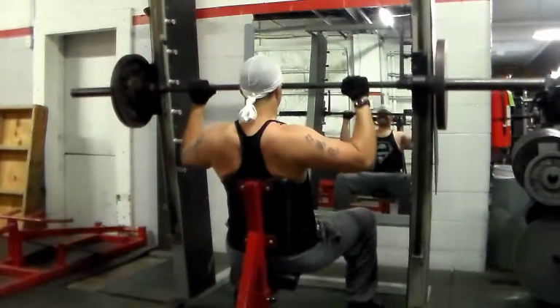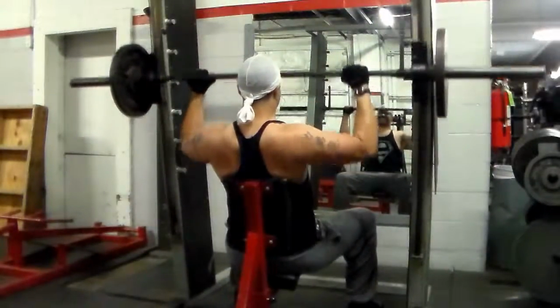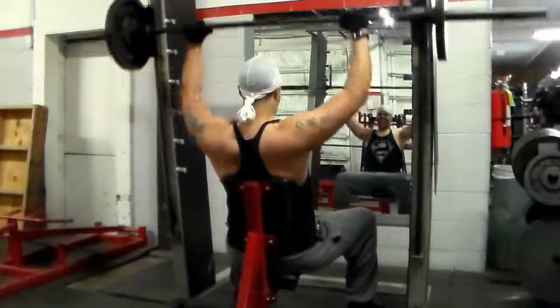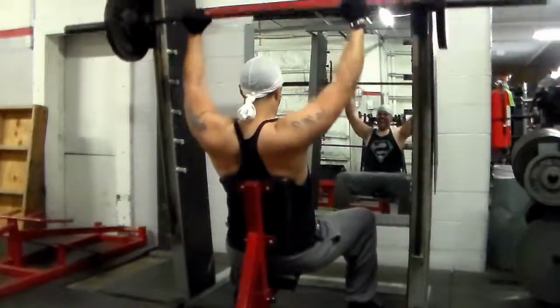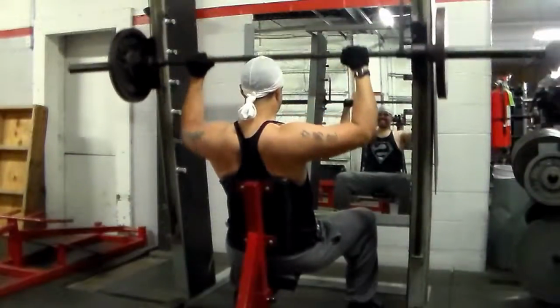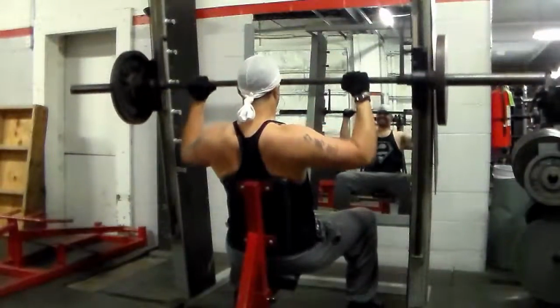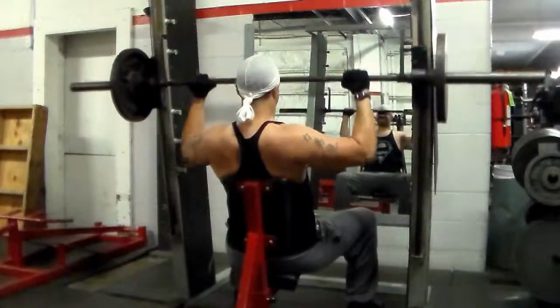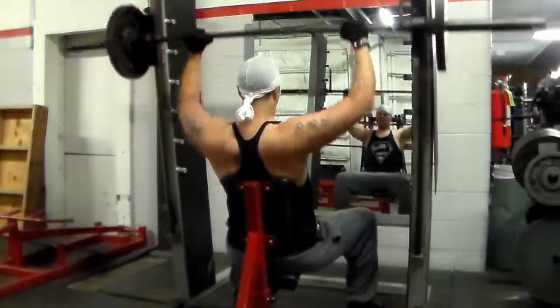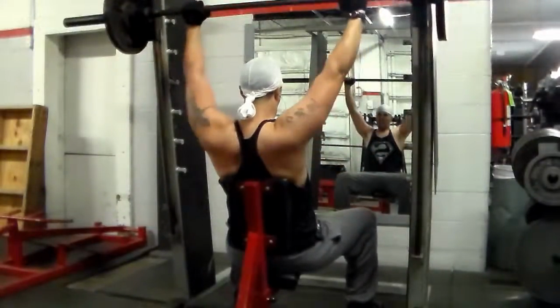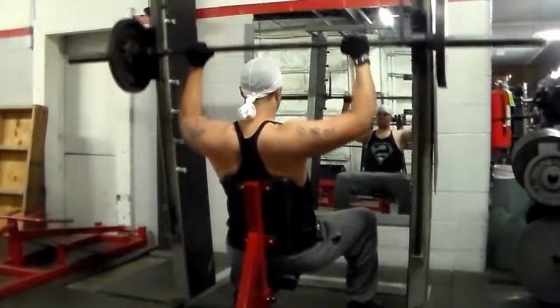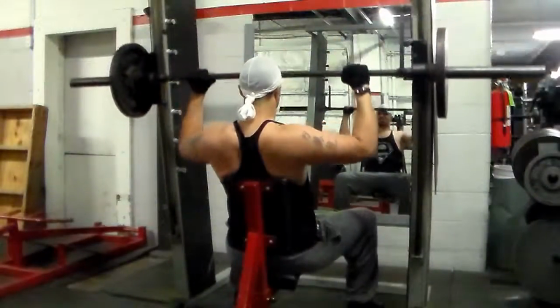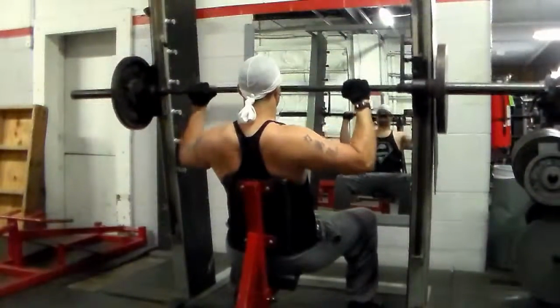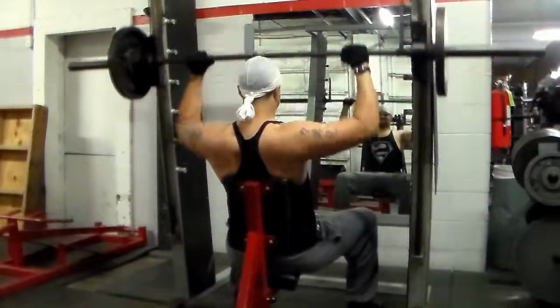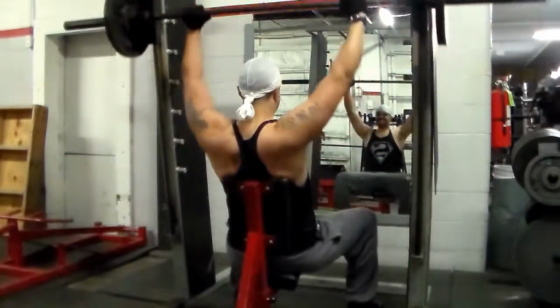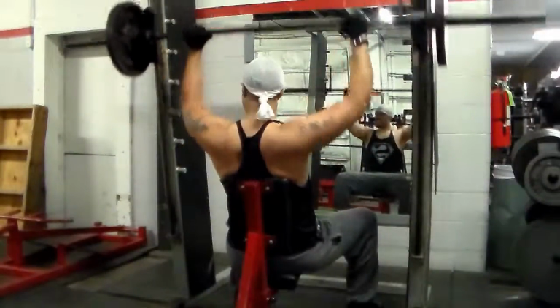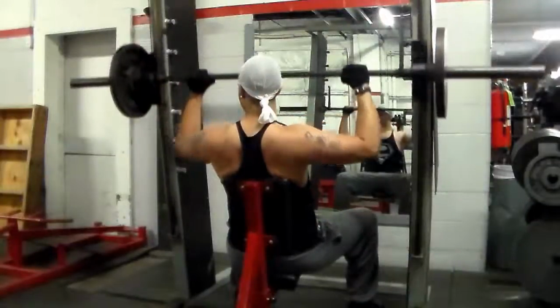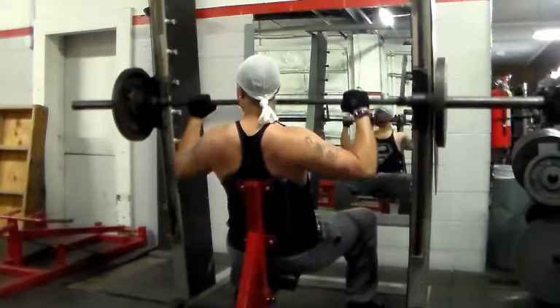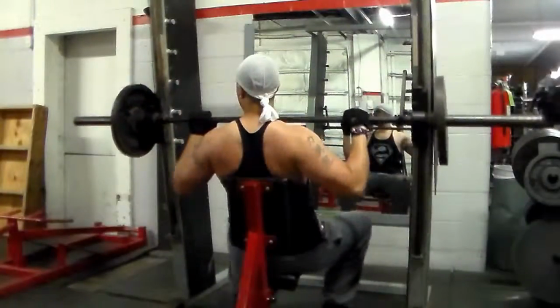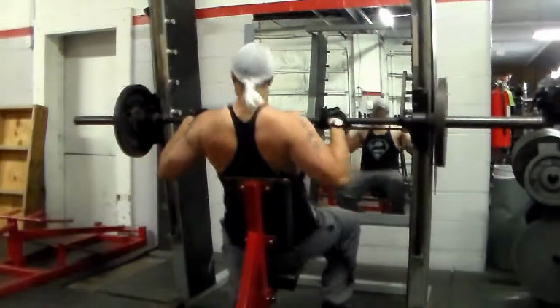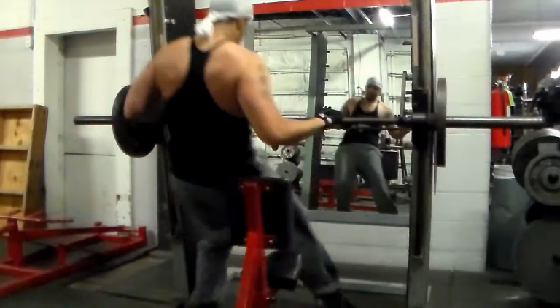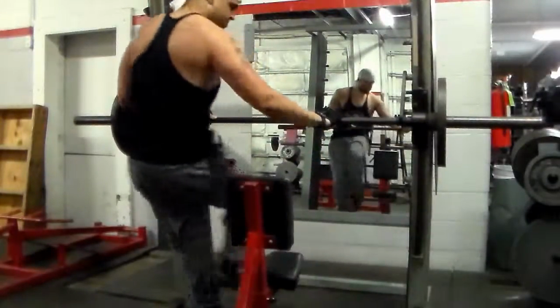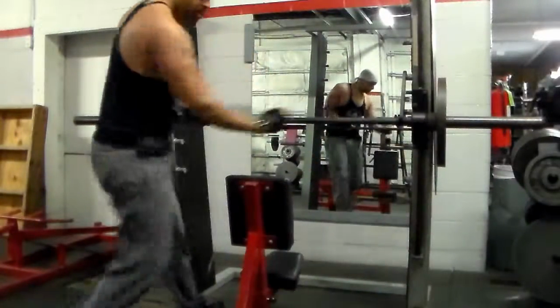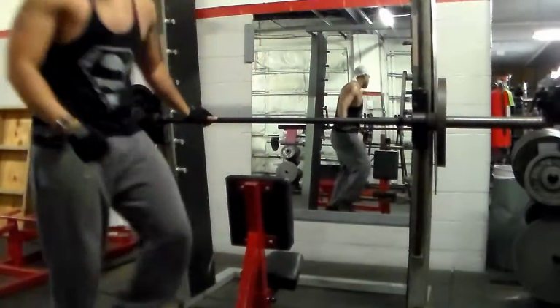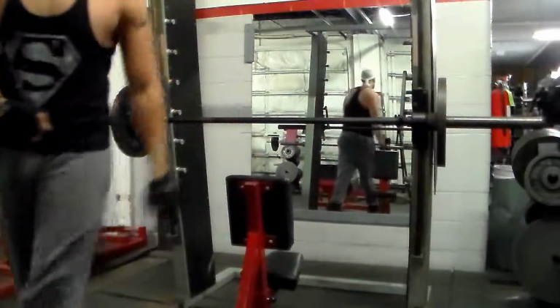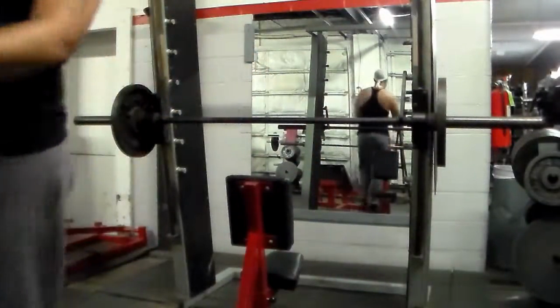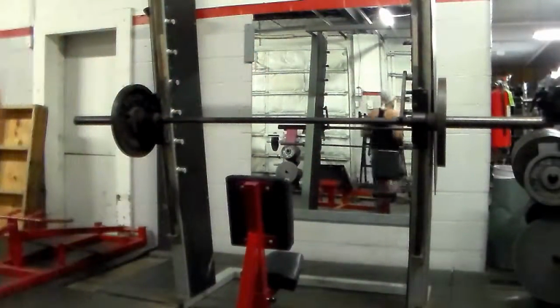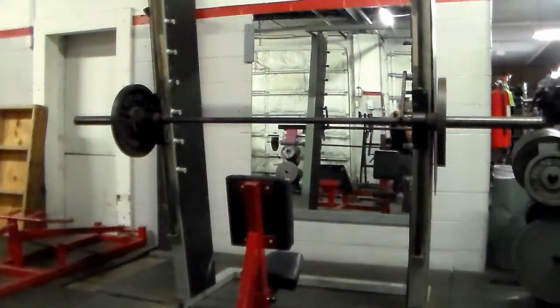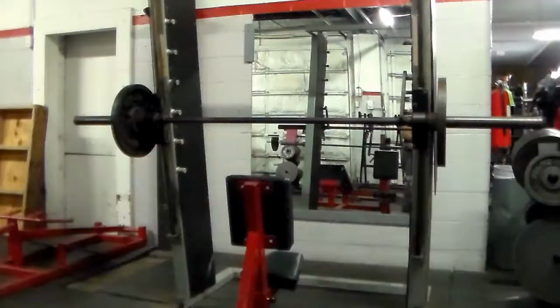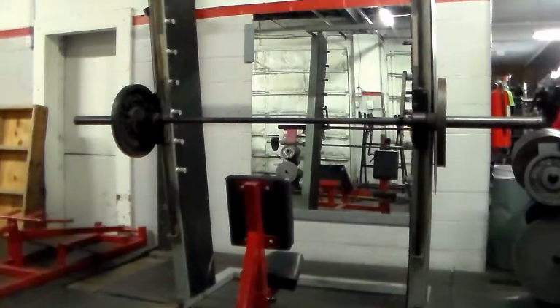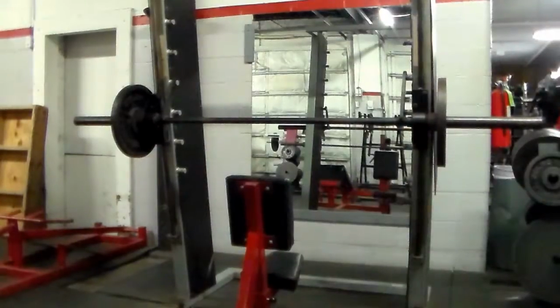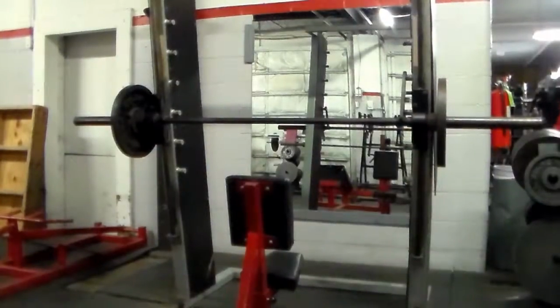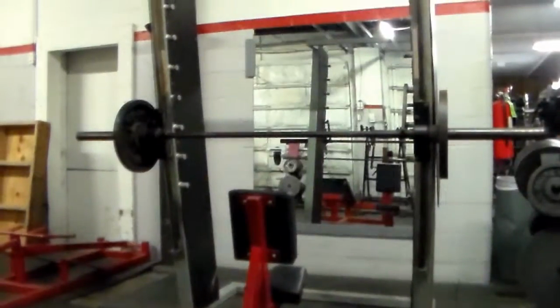I actually normally do 45-pound plates on each side for 8 reps, but instead I just did 35 and increased the reps to 12. That's all — that's what I decided to do.